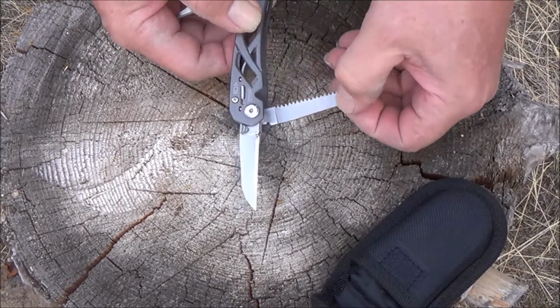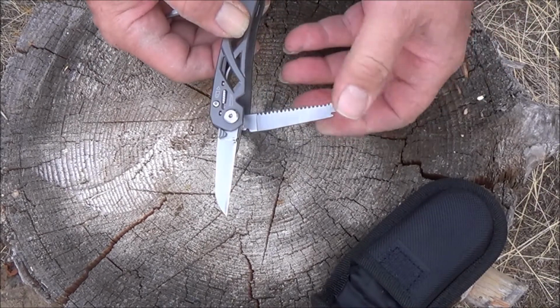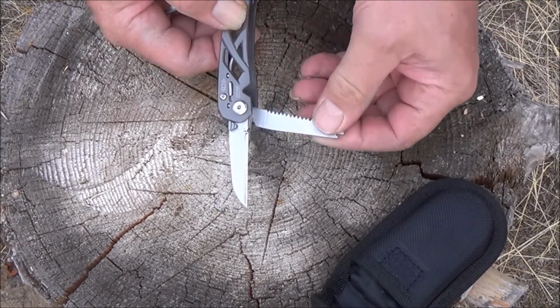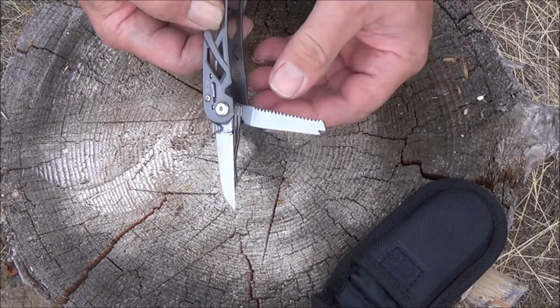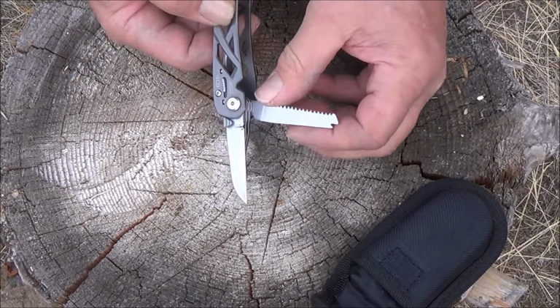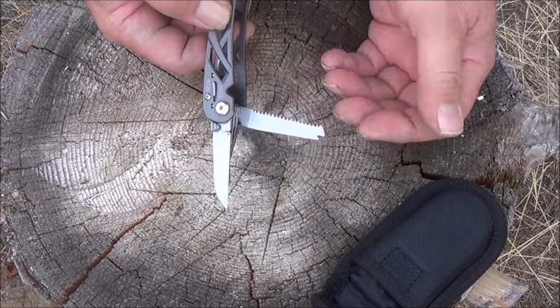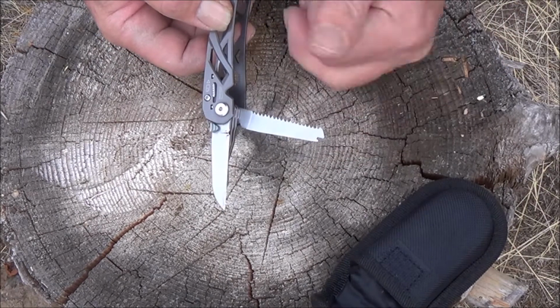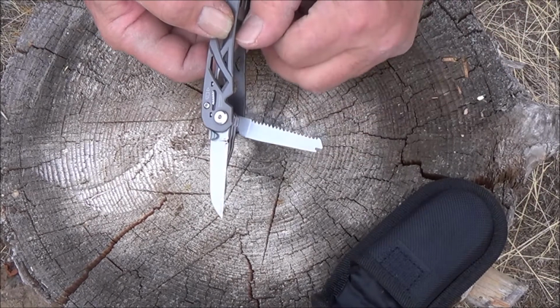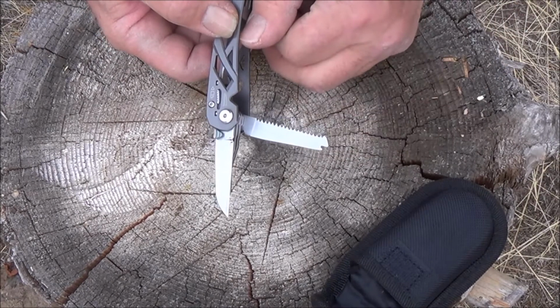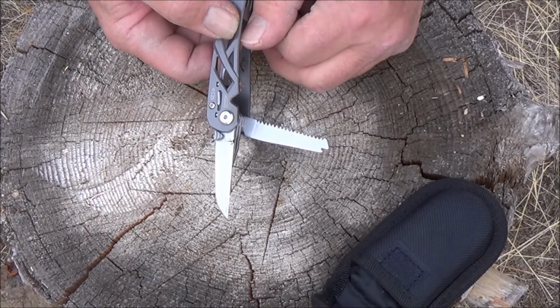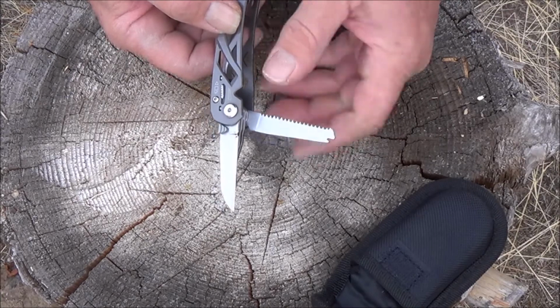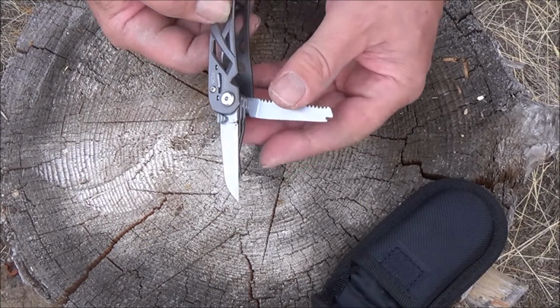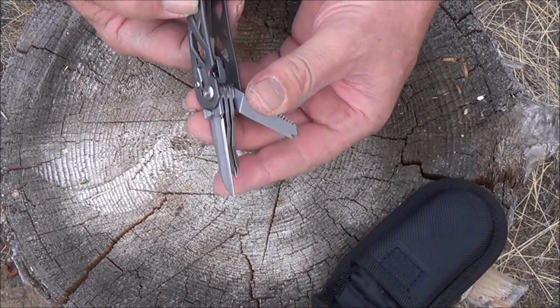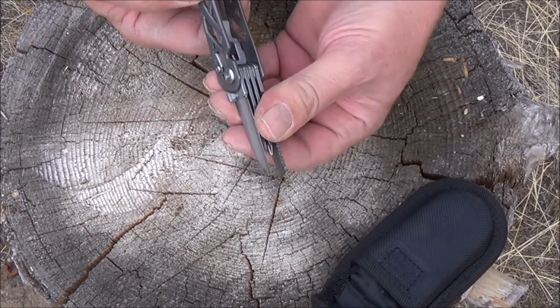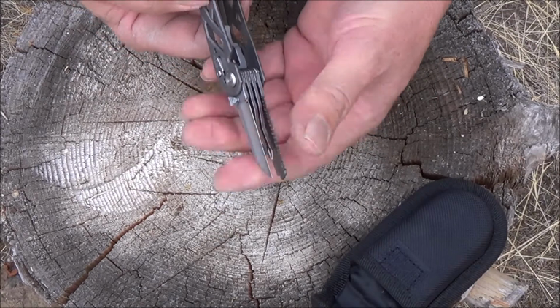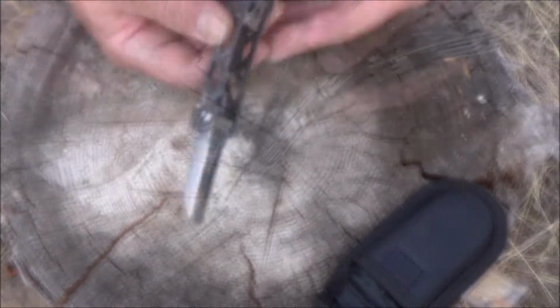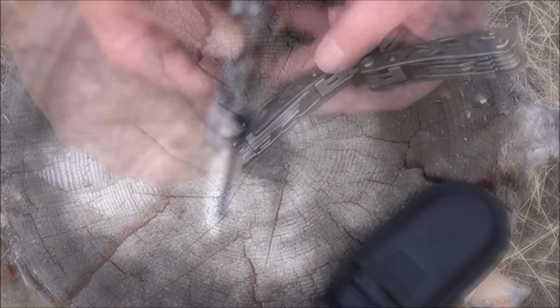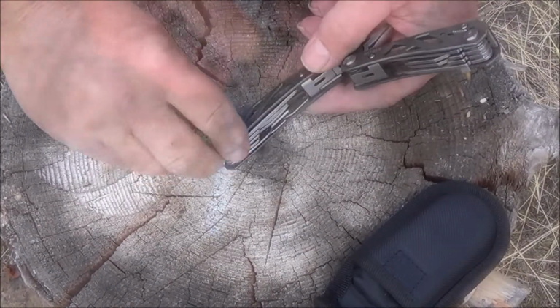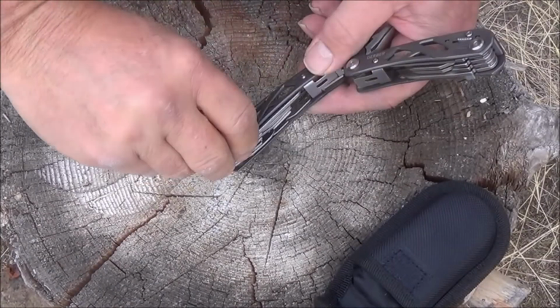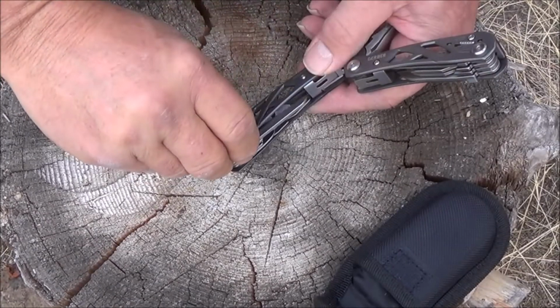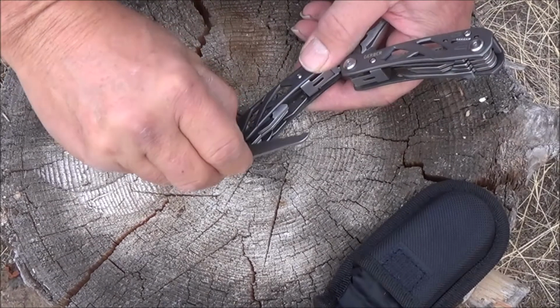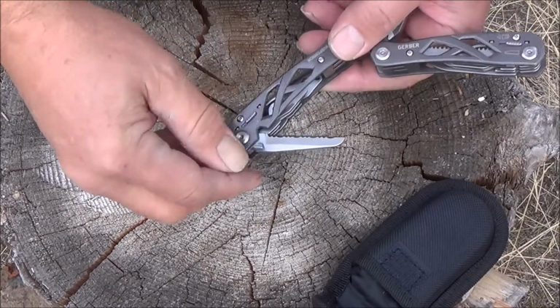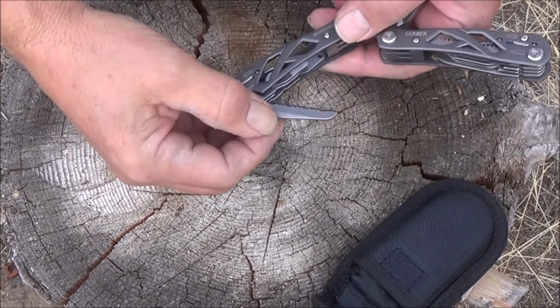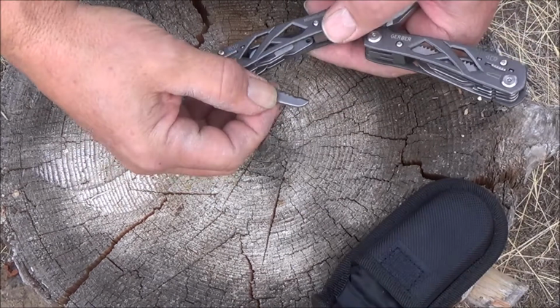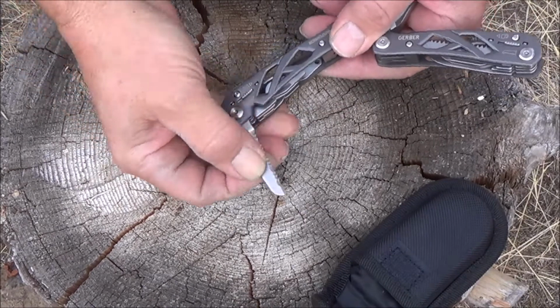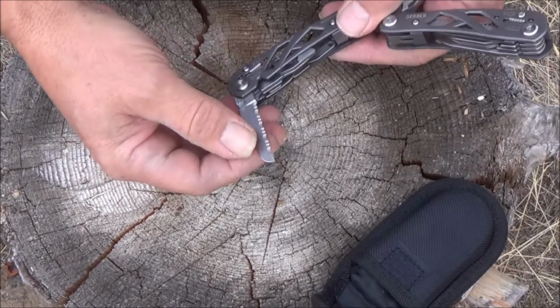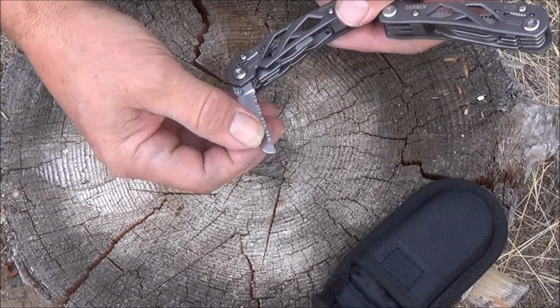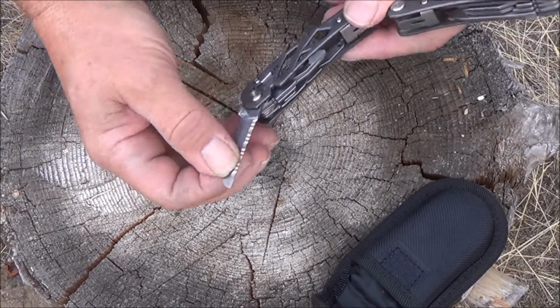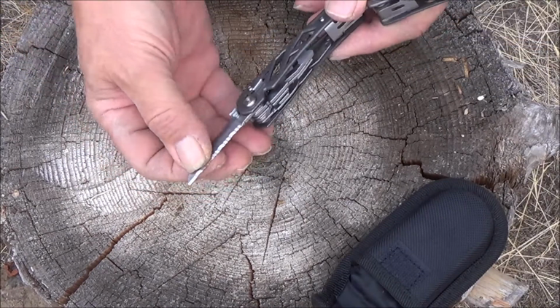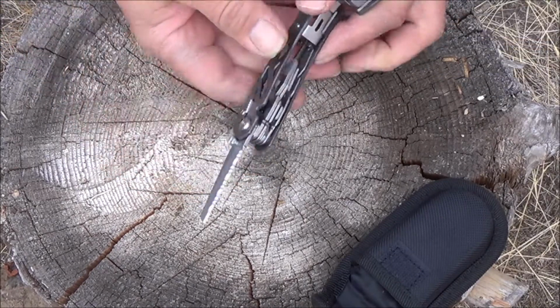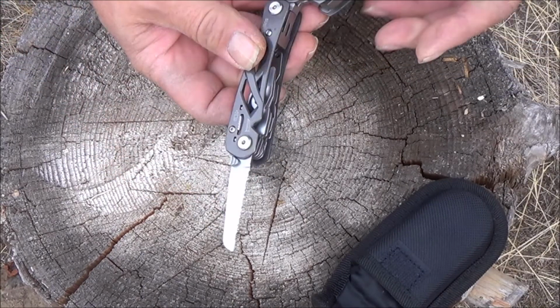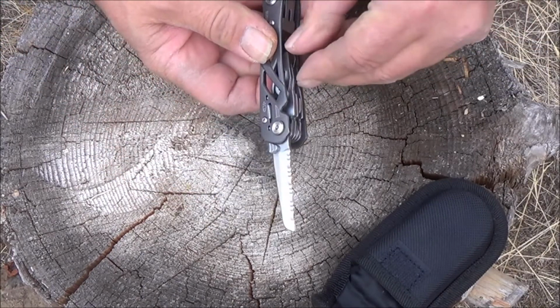It's also got a little saw — I don't know what you'd use that for, cutting a twig or whatever, but that's on one side. On the other side we do have another knife, a serrated knife.